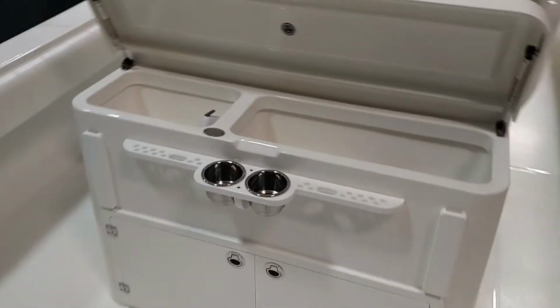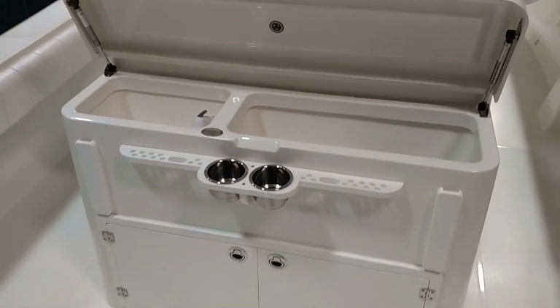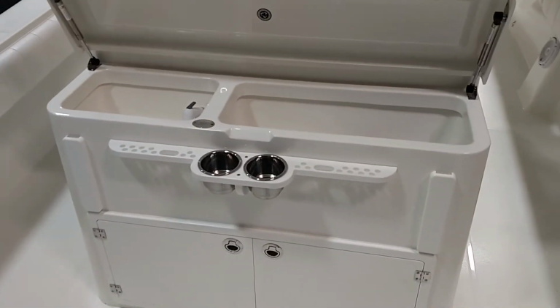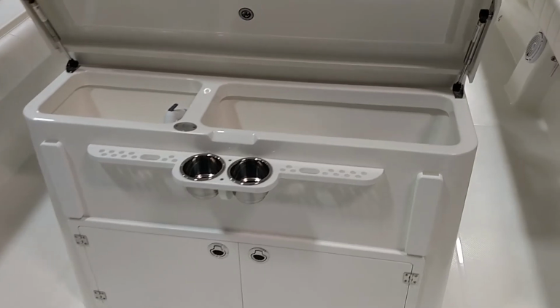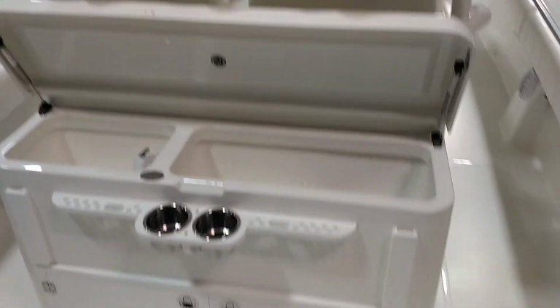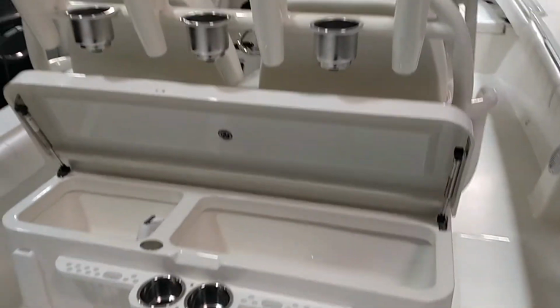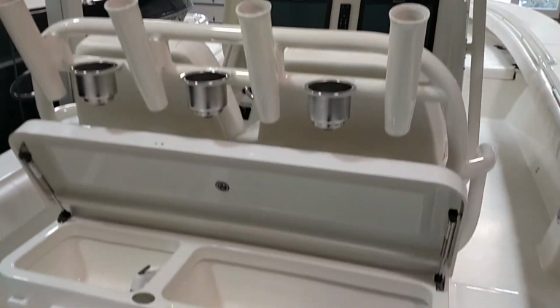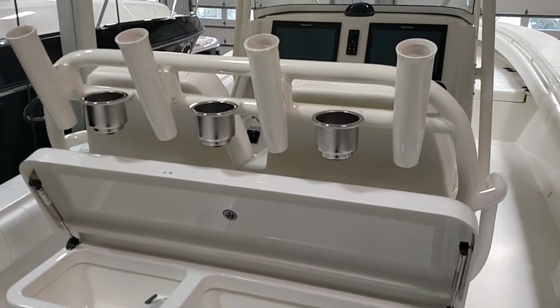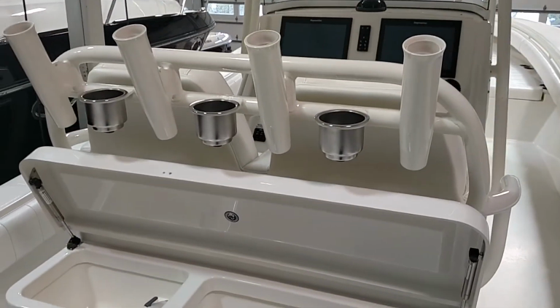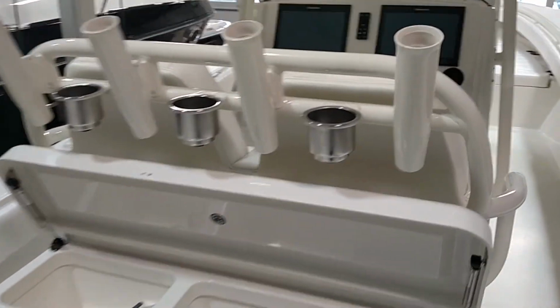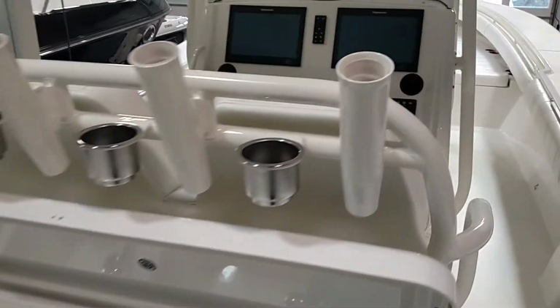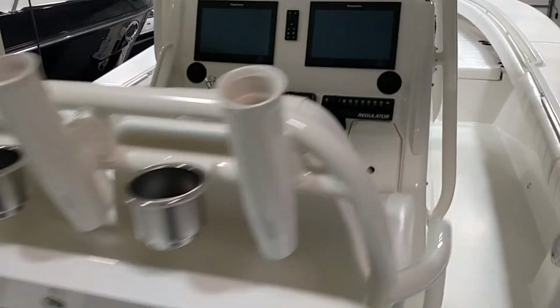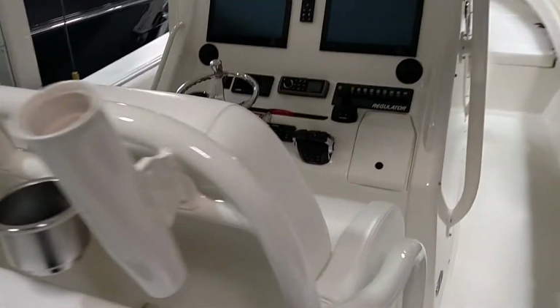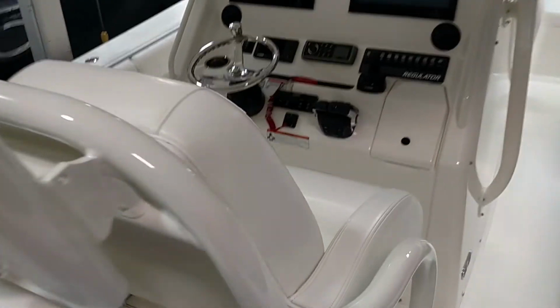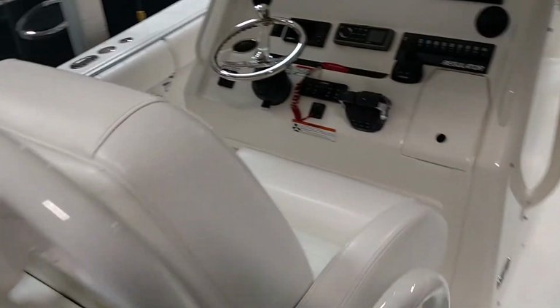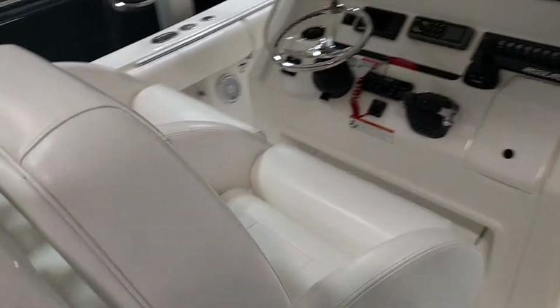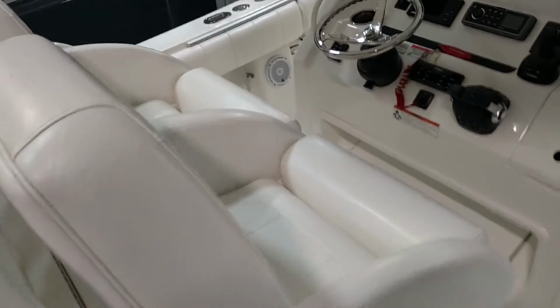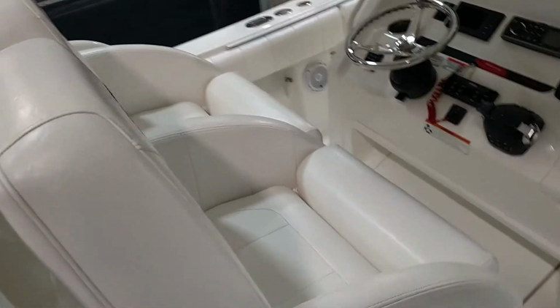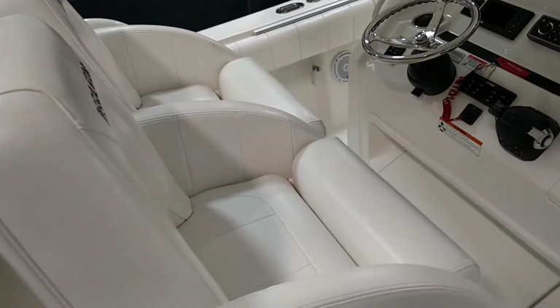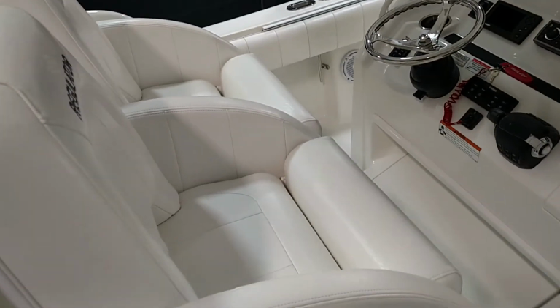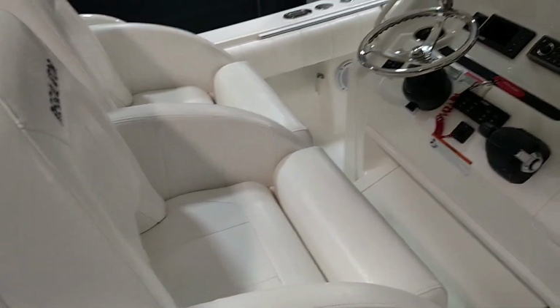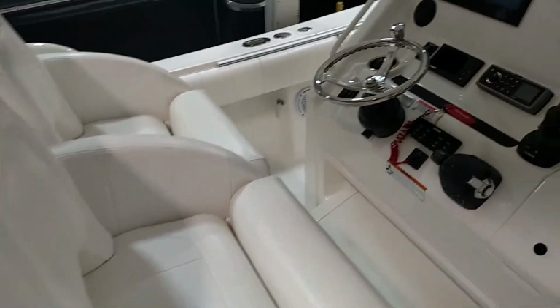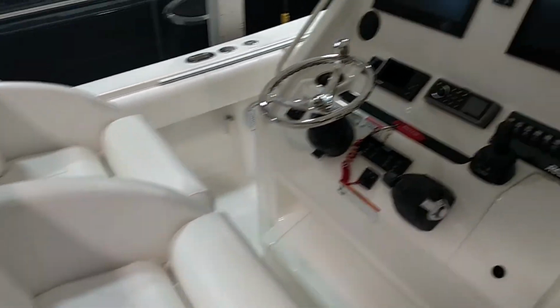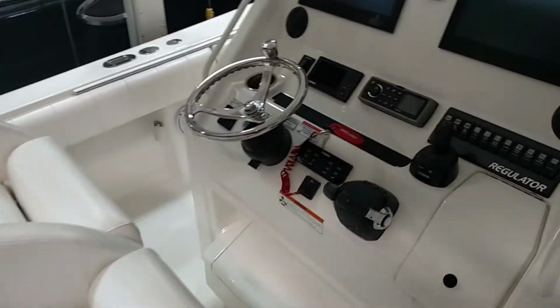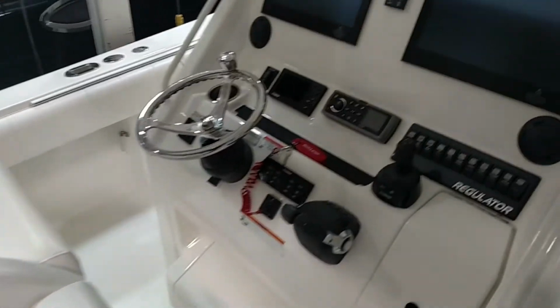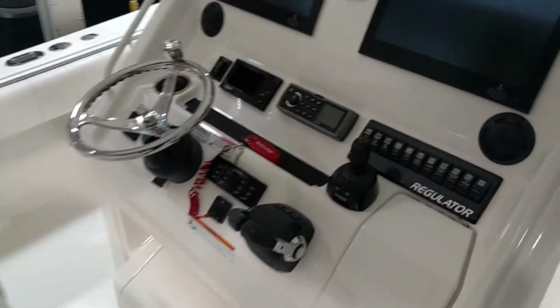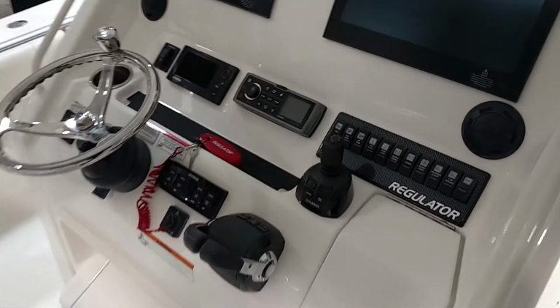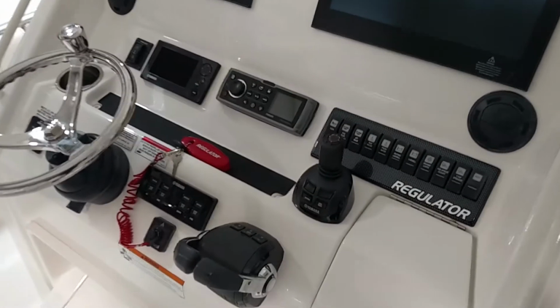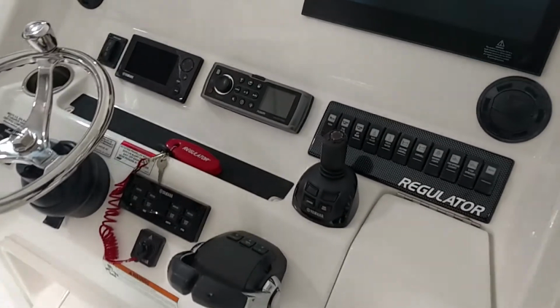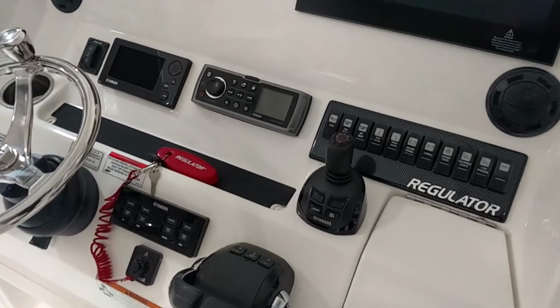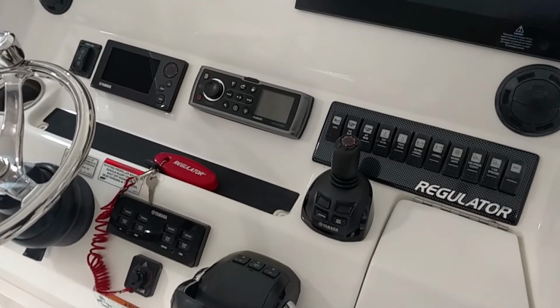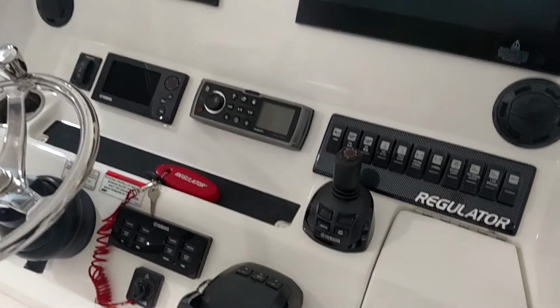Got a bait prep station, rocket launchers, and cup holders. Got our helm seats with the flip up bolsters. Here you can see the Yamaha Joystick Helm Master control.